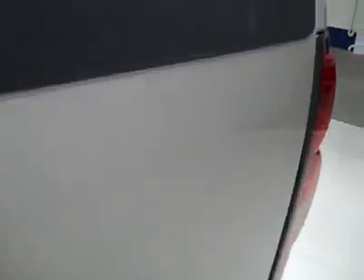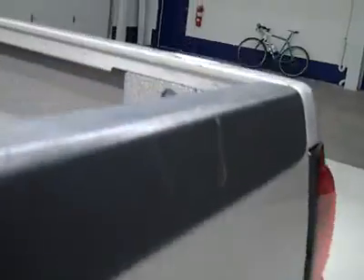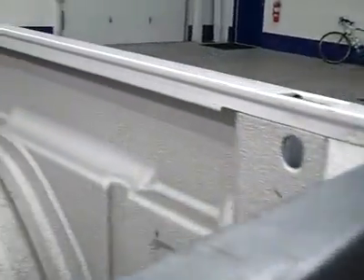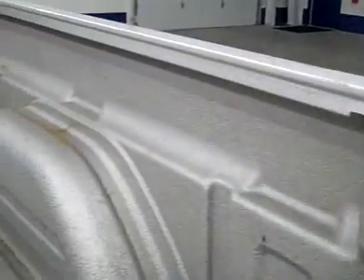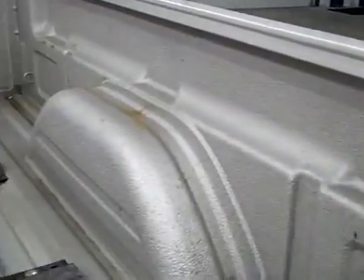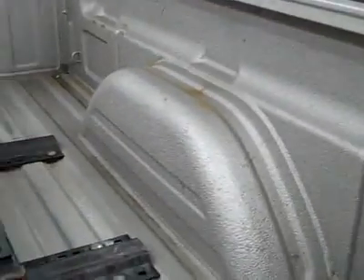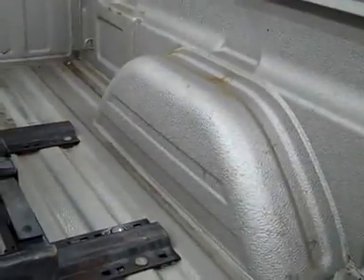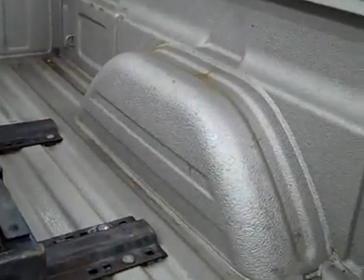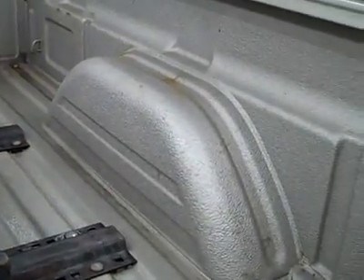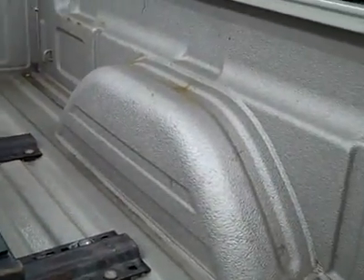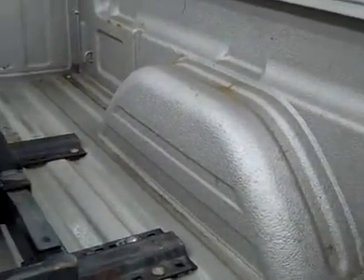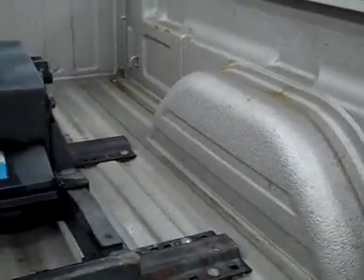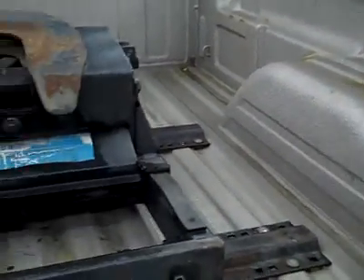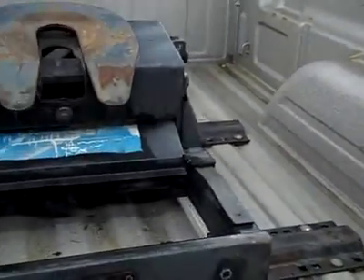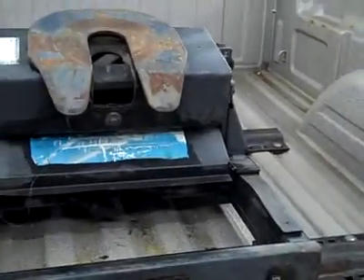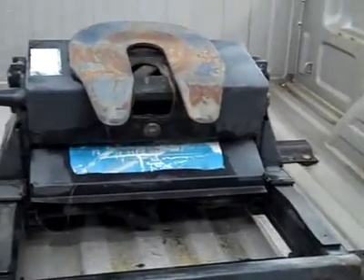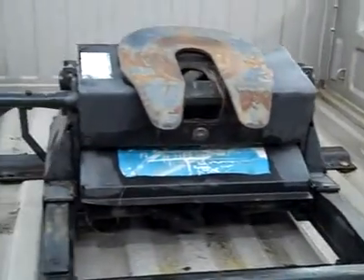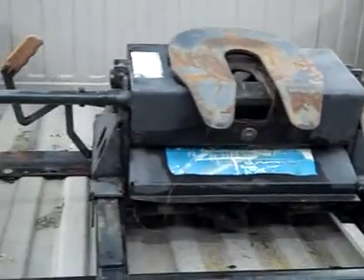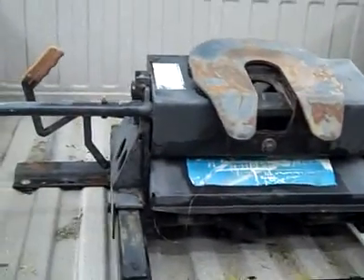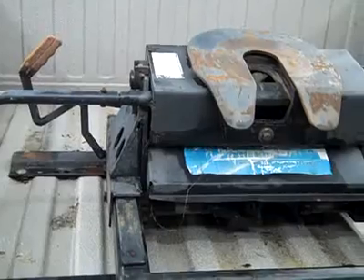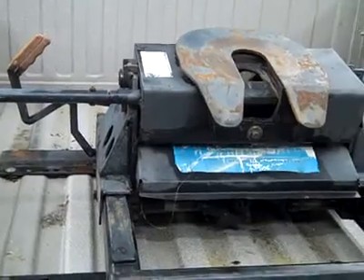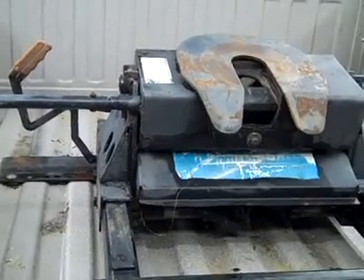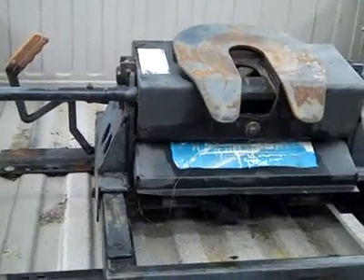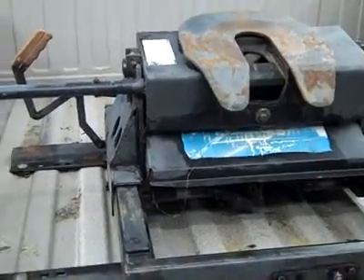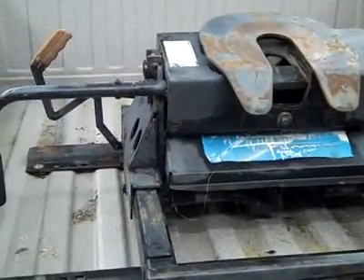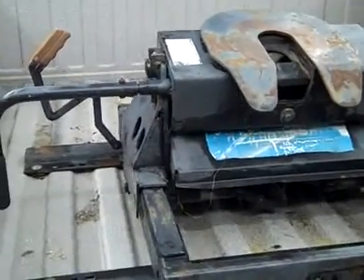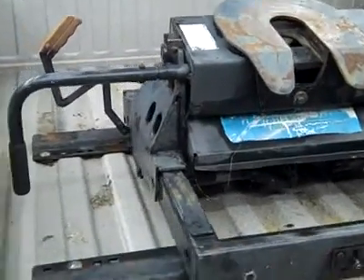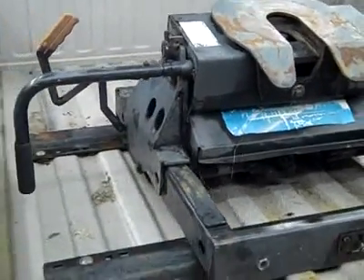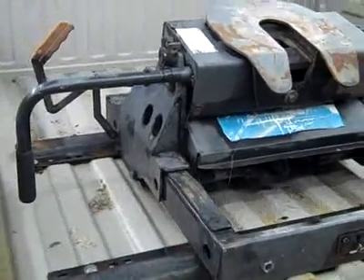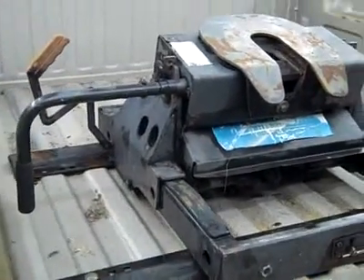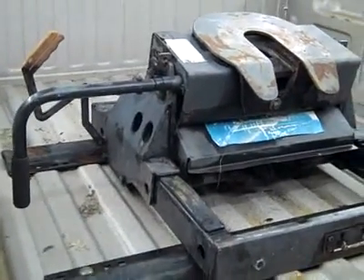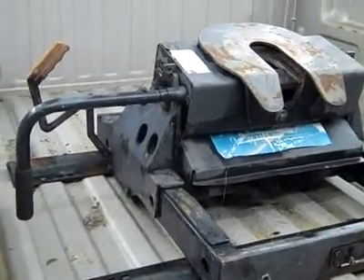Tailgate is very clean as well. It has a Line-X Silver spray-in bed liner, and it has a fifth wheel — looks like a sliding fifth wheel.